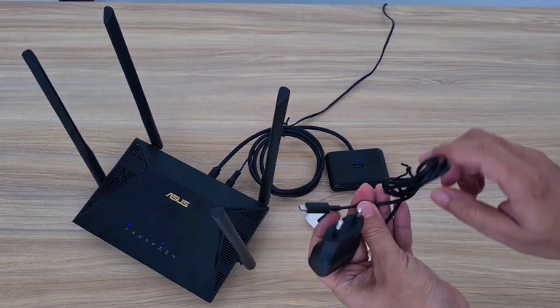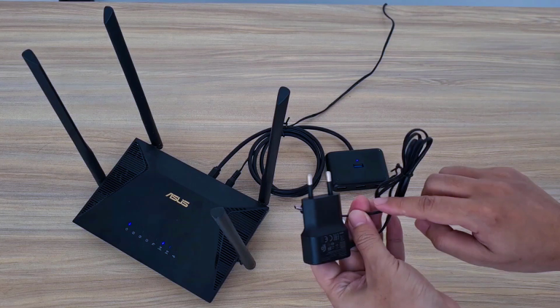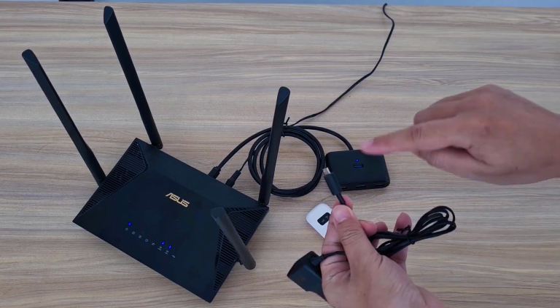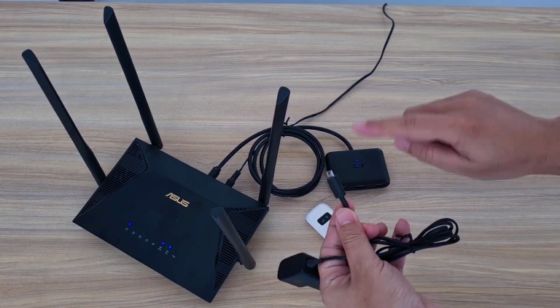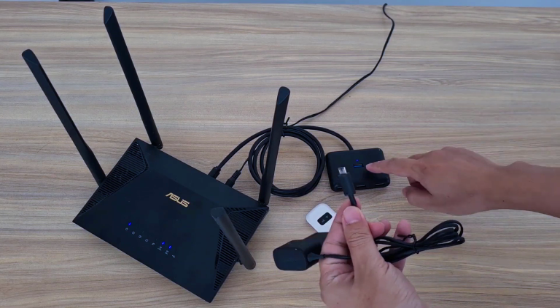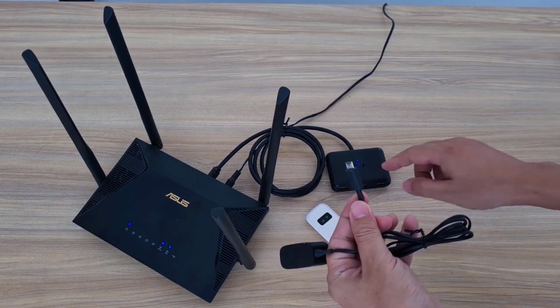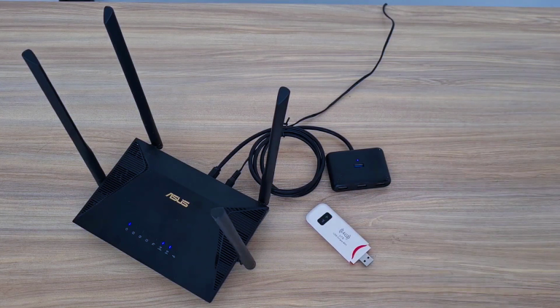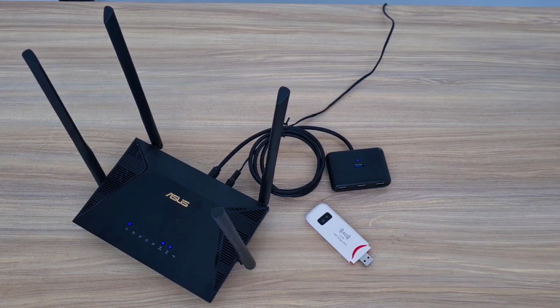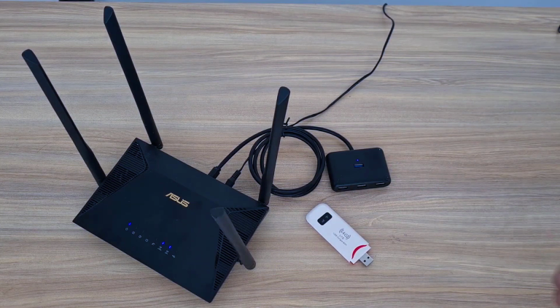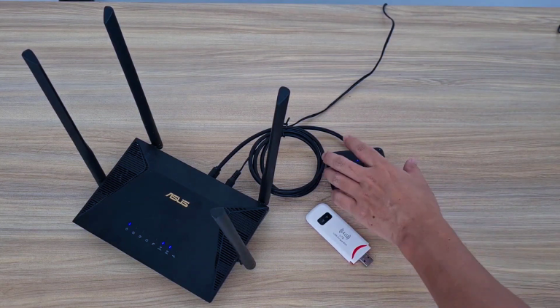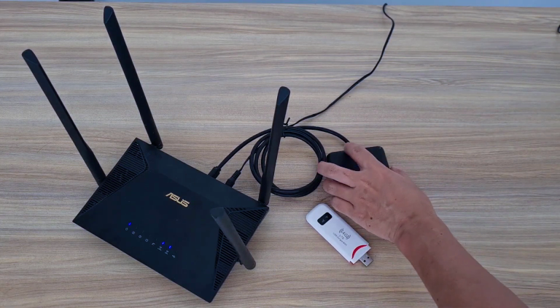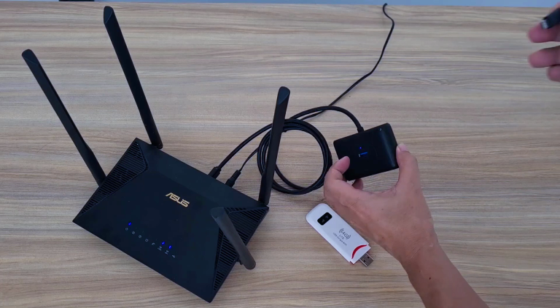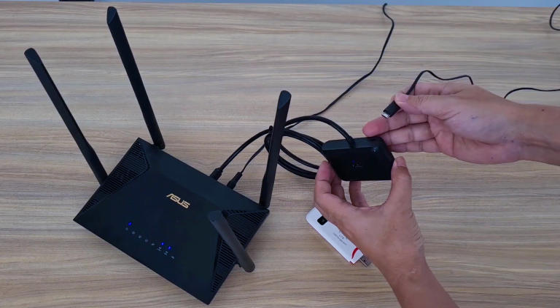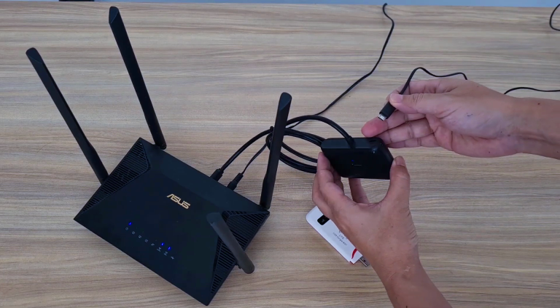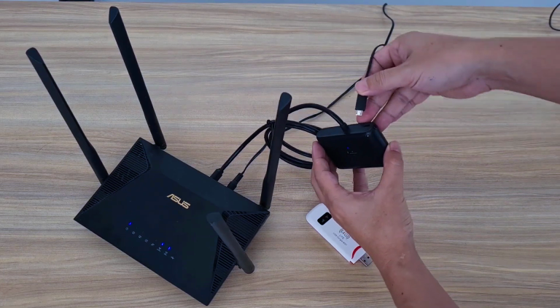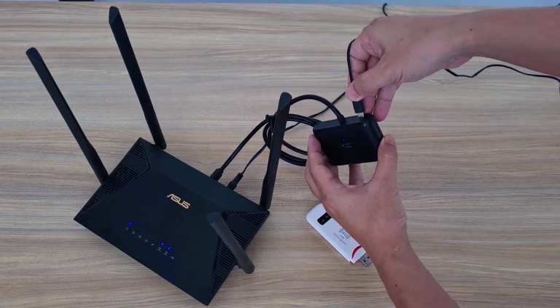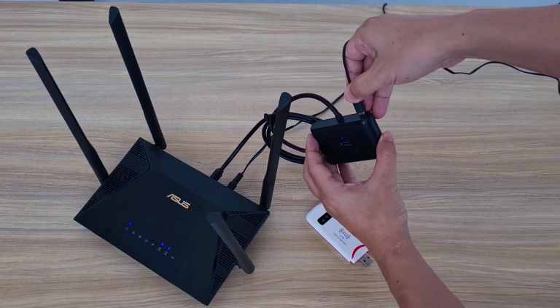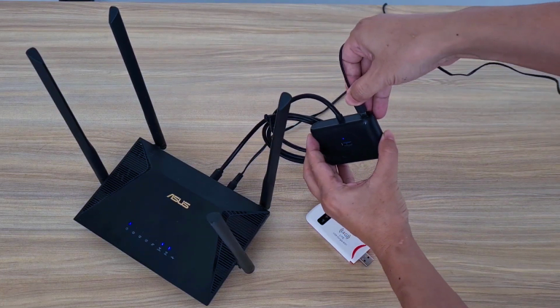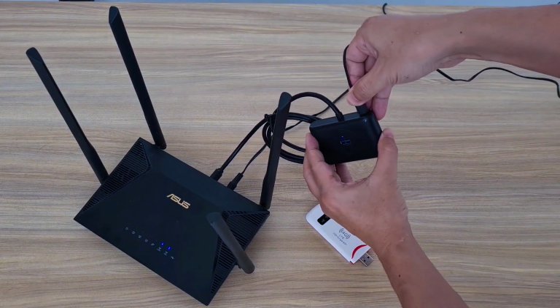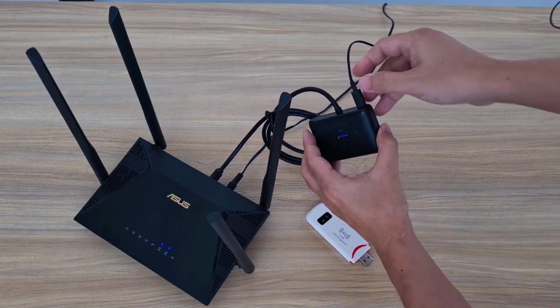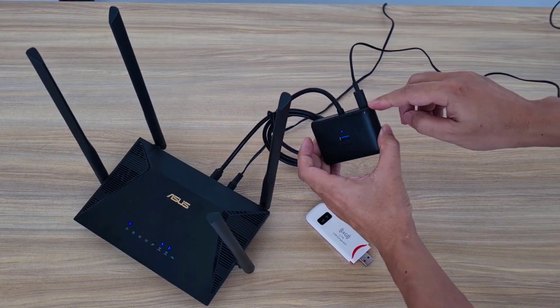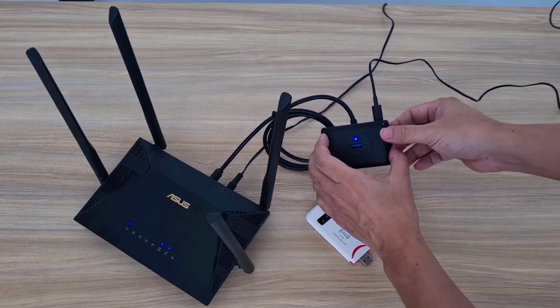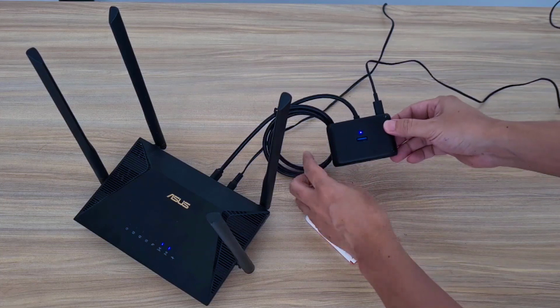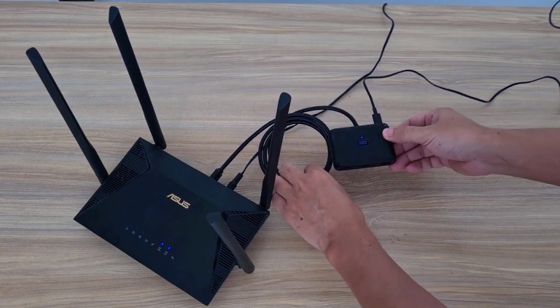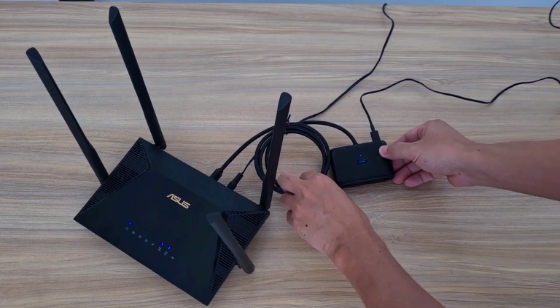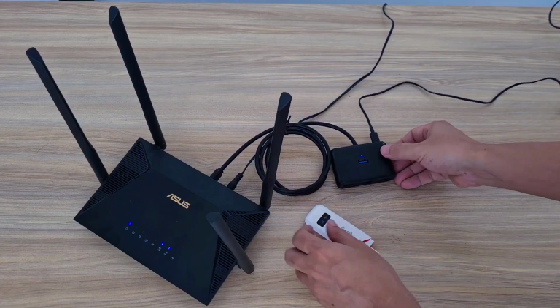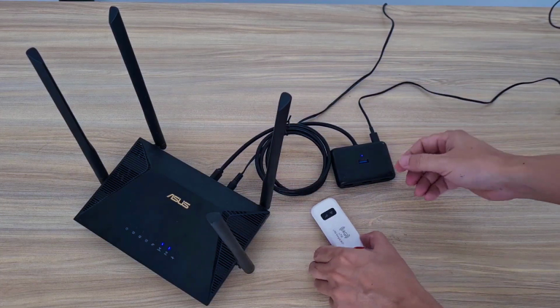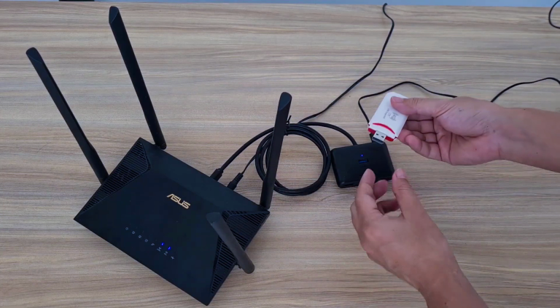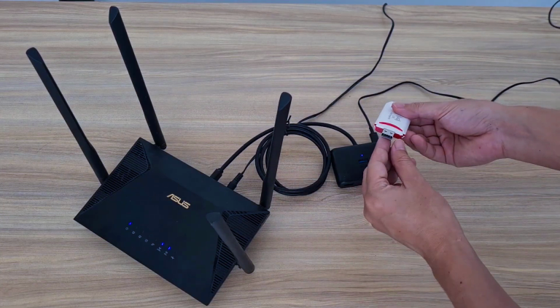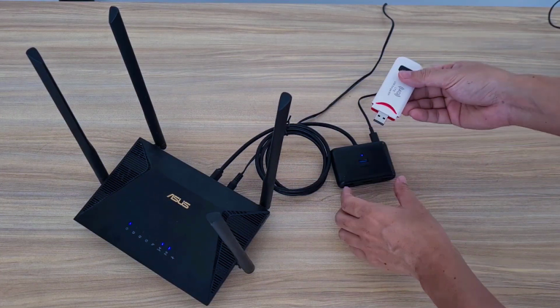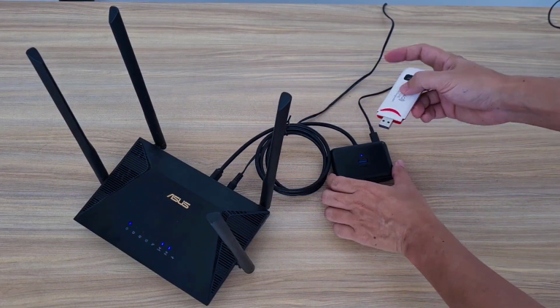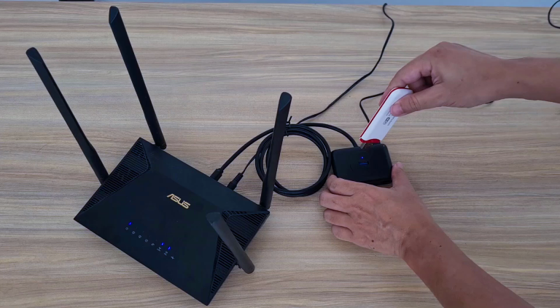You follow these steps. I connect the devices together.